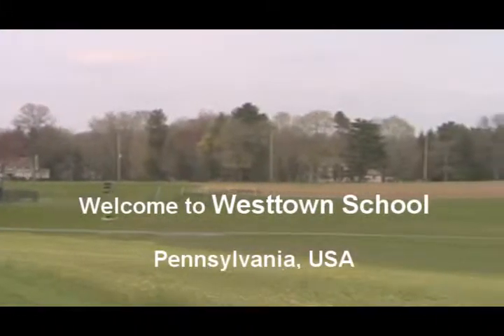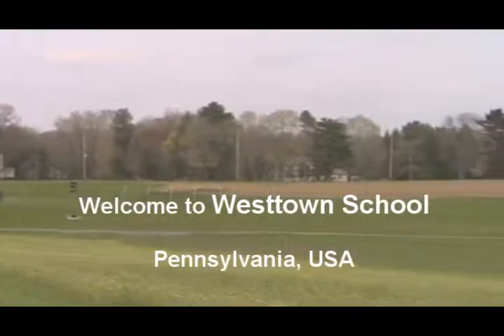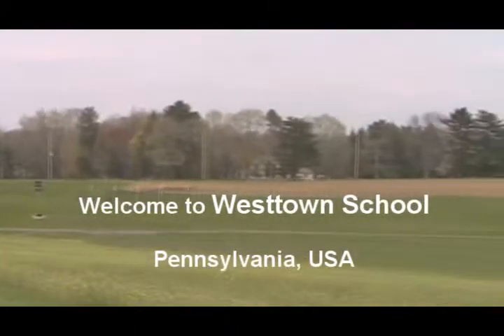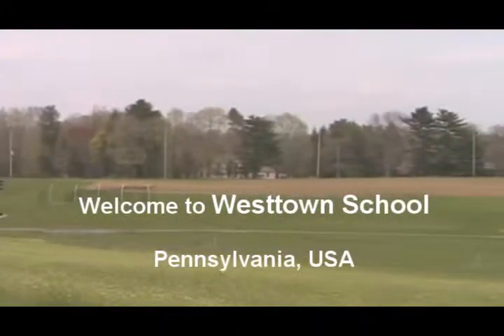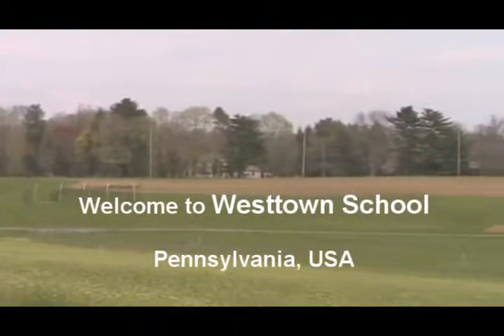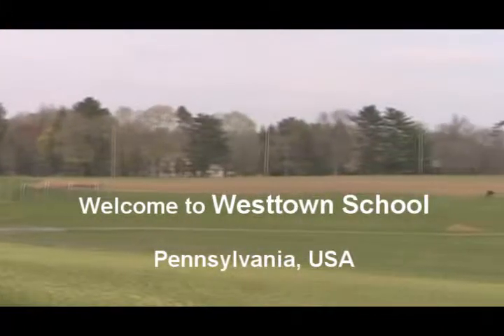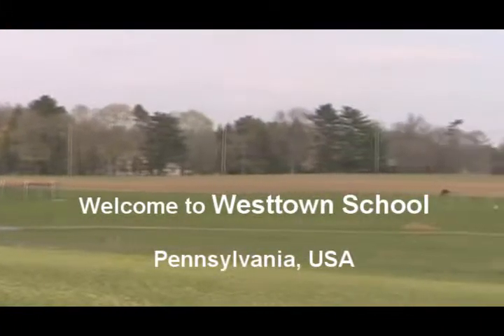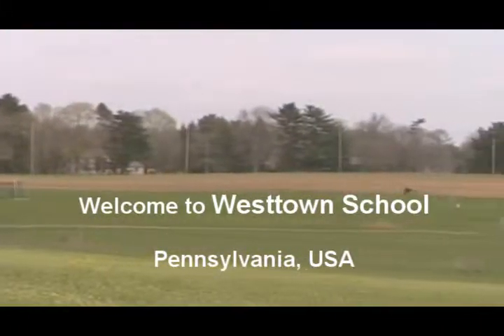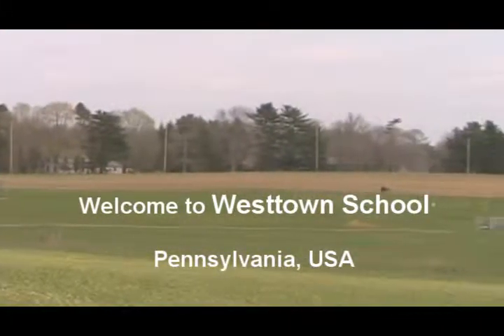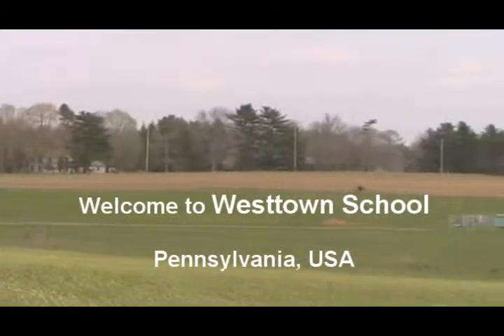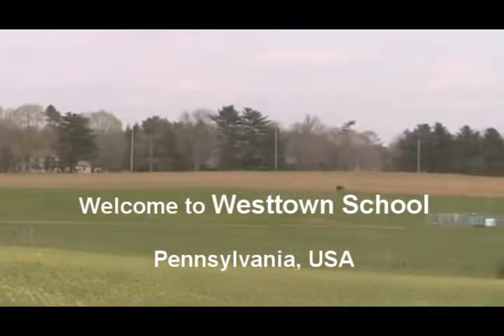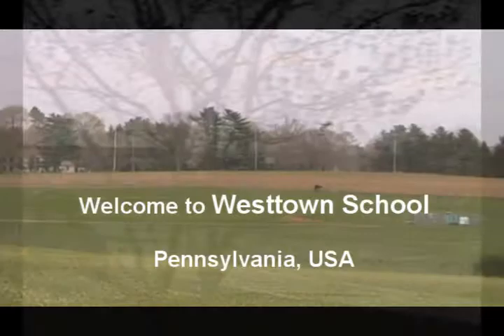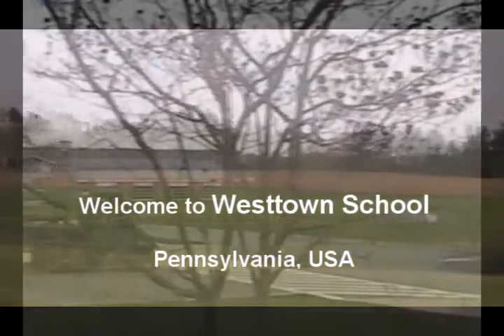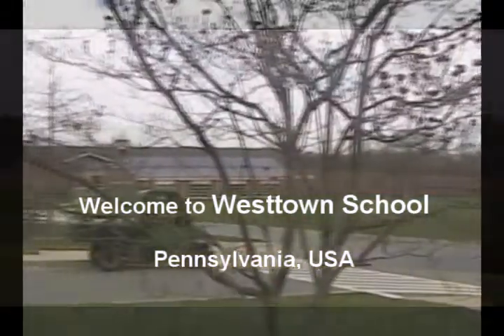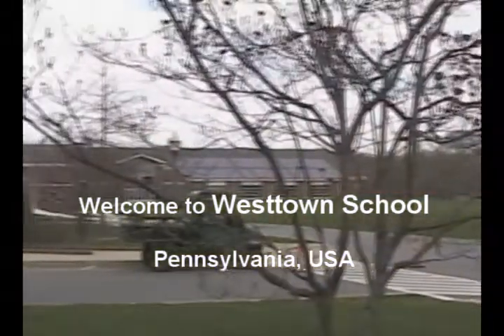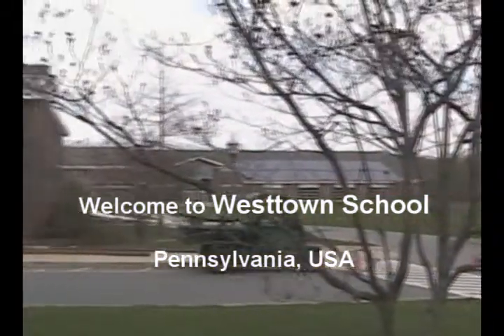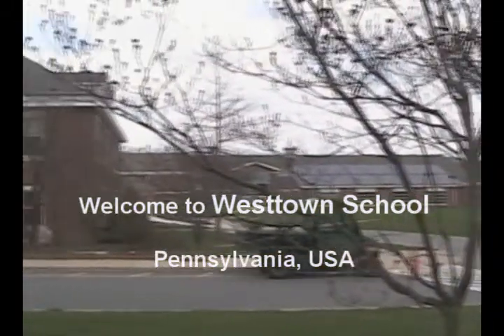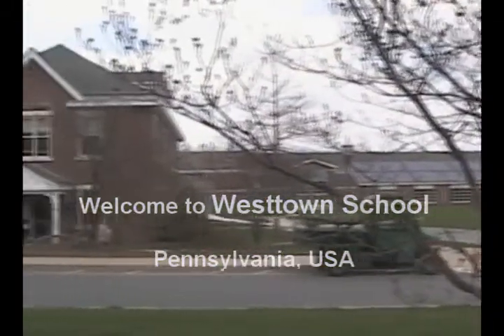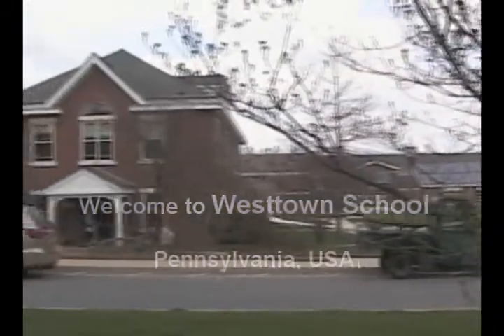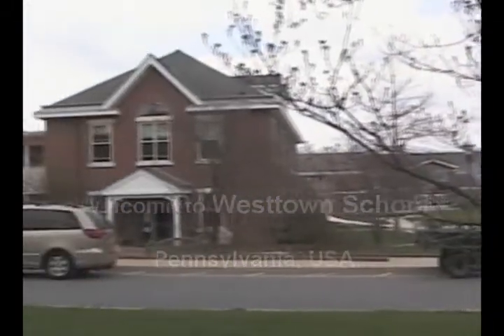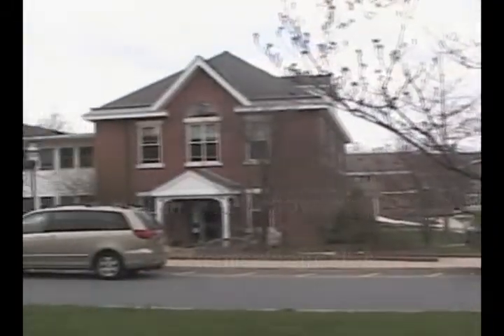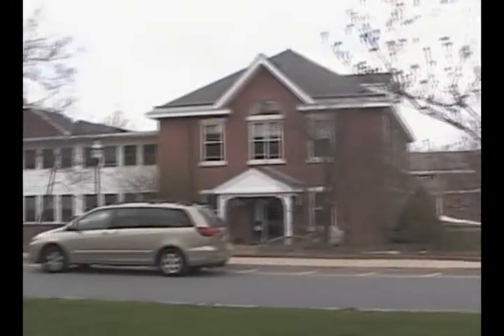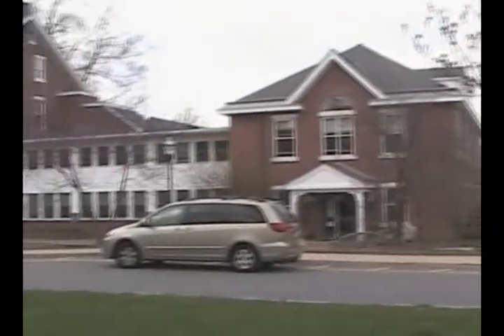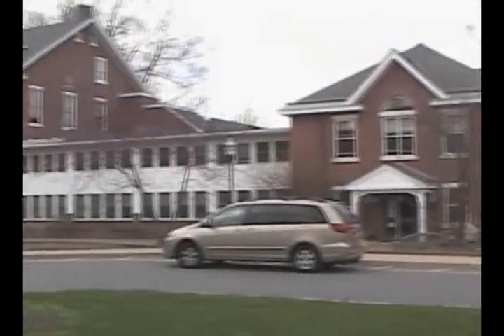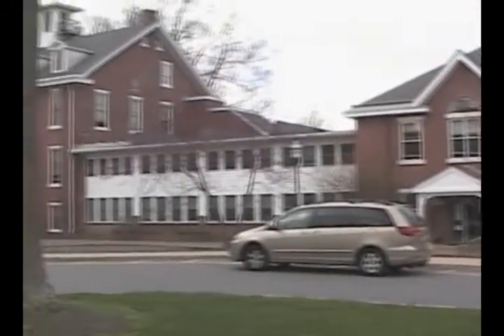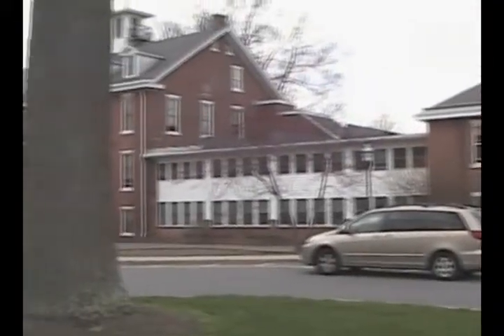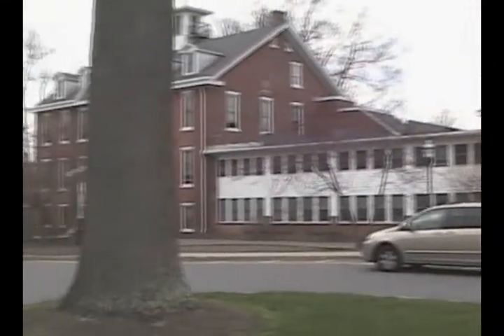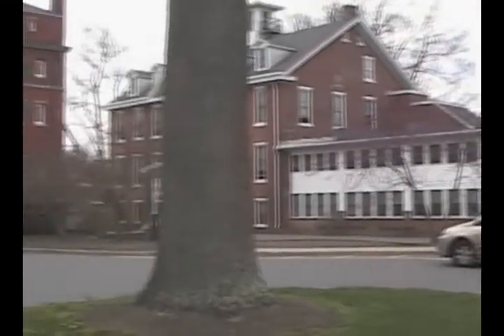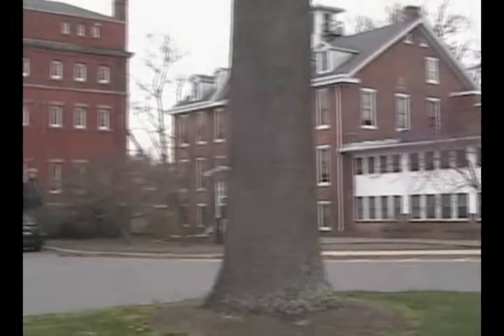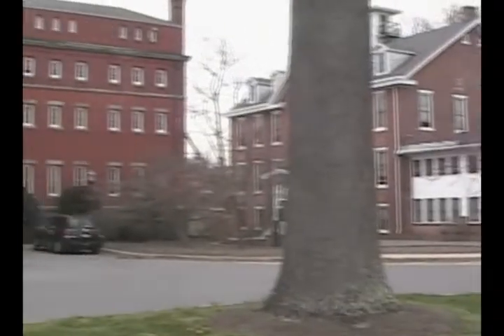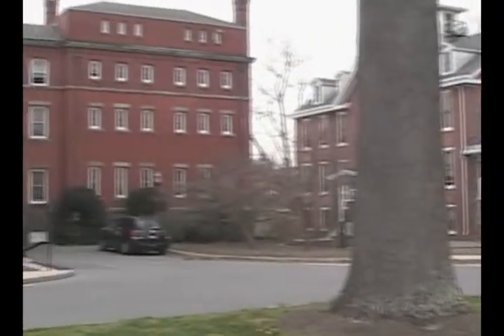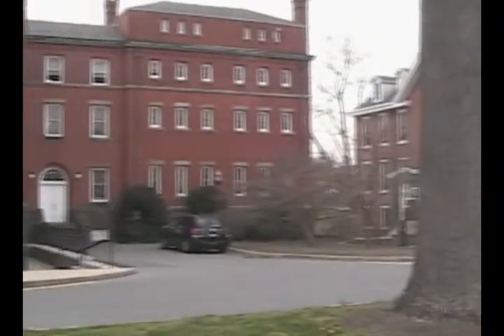Hello, and welcome to Westtown School. We are located in the United States in Pennsylvania, outside of Philadelphia. There are over 800 students here from all over the world.